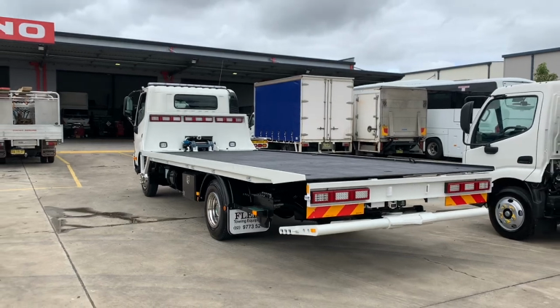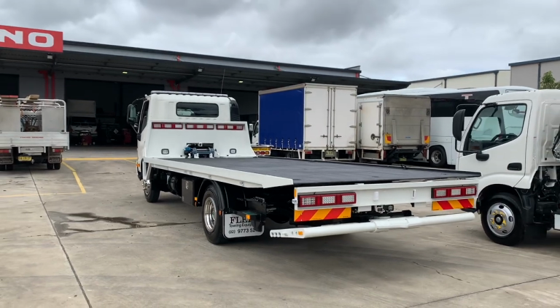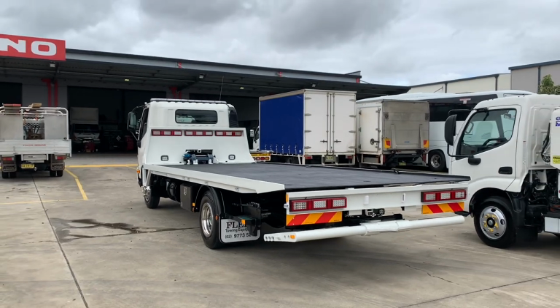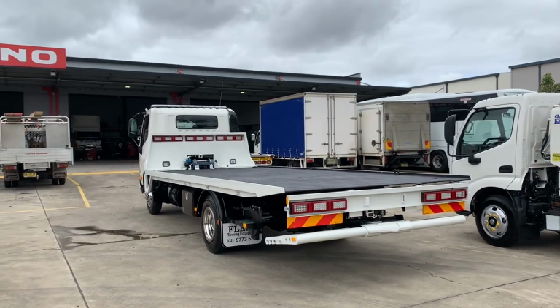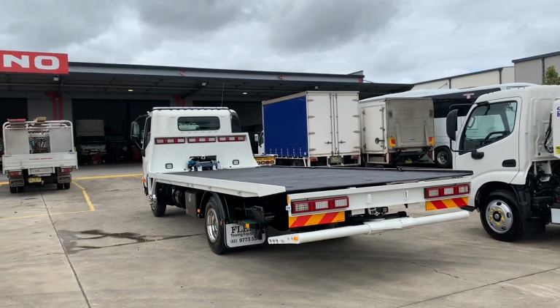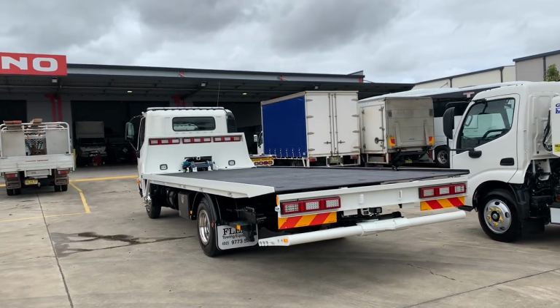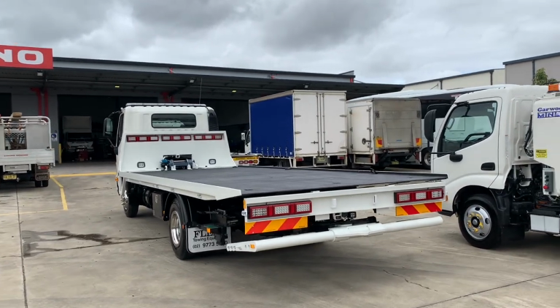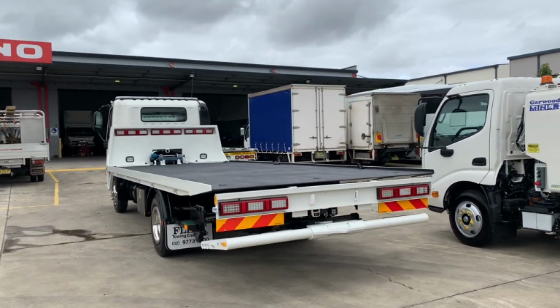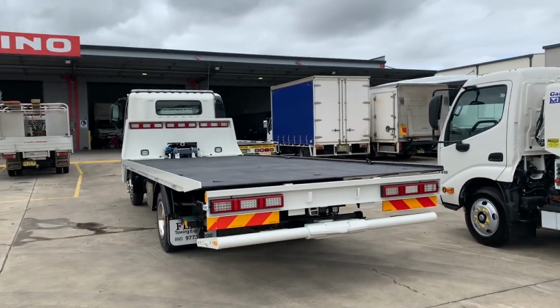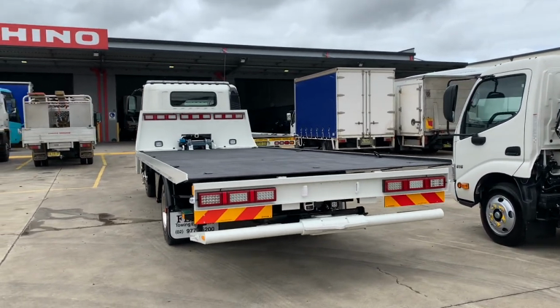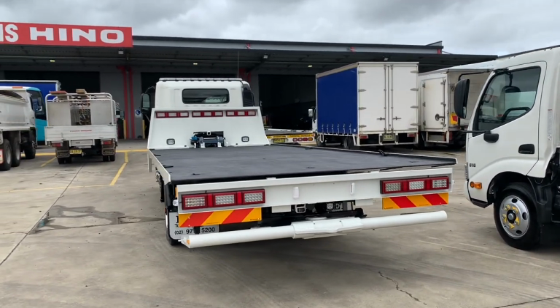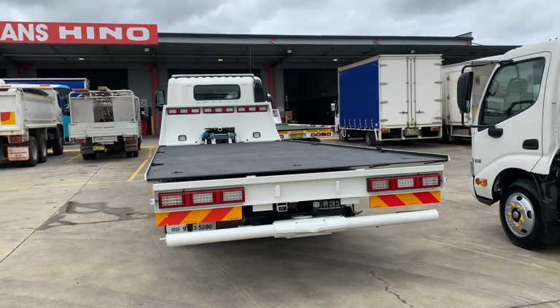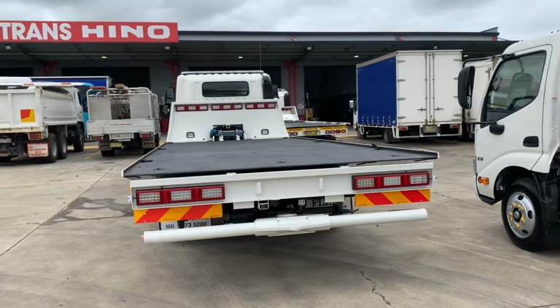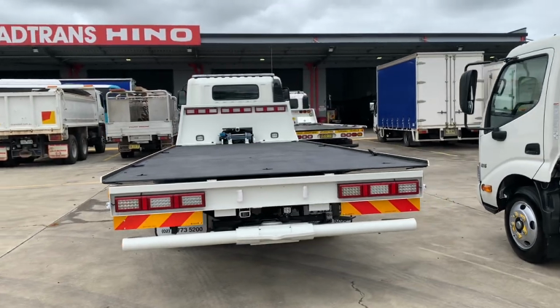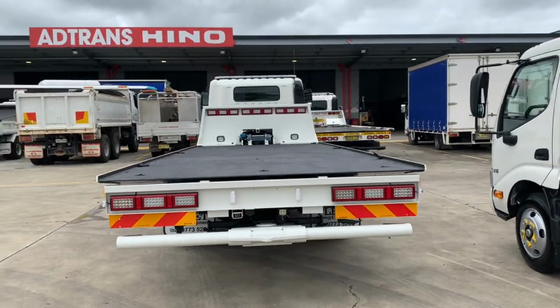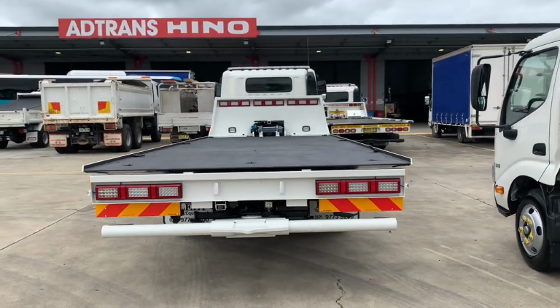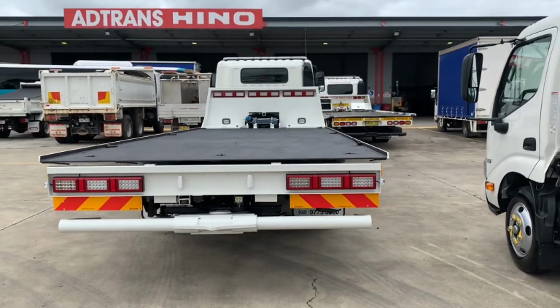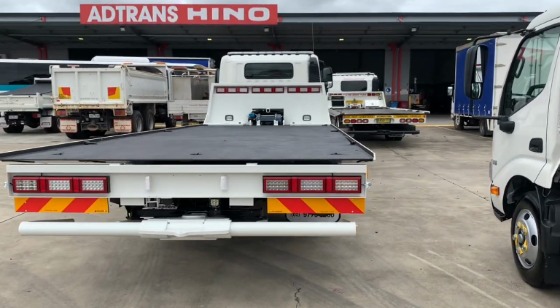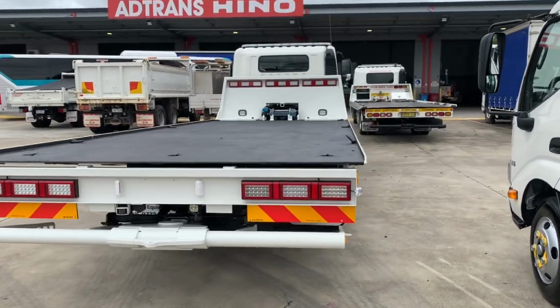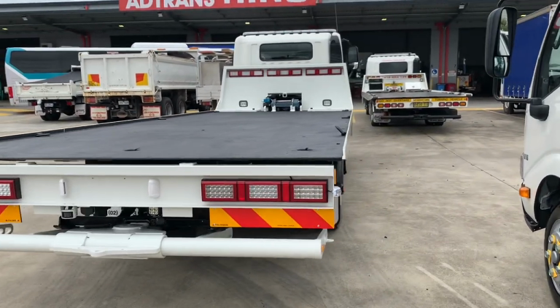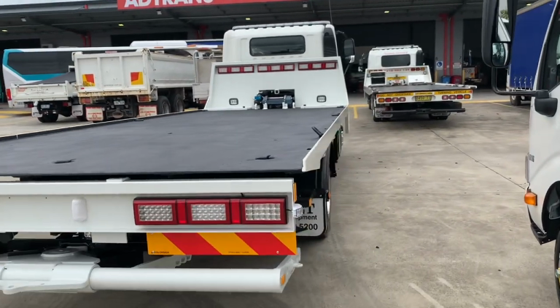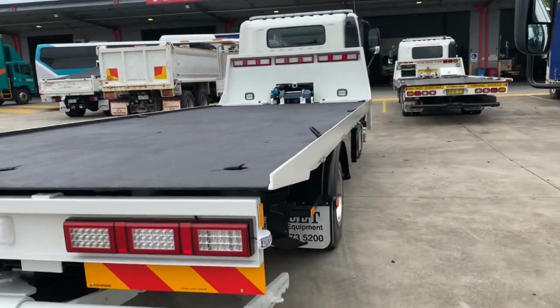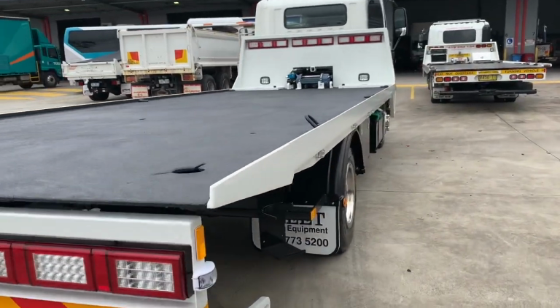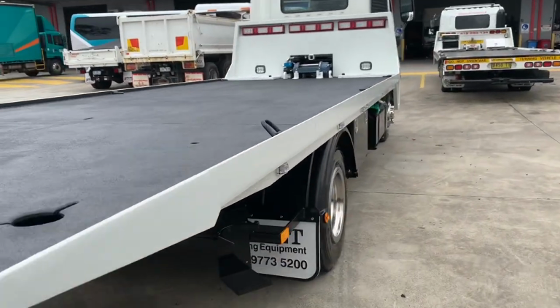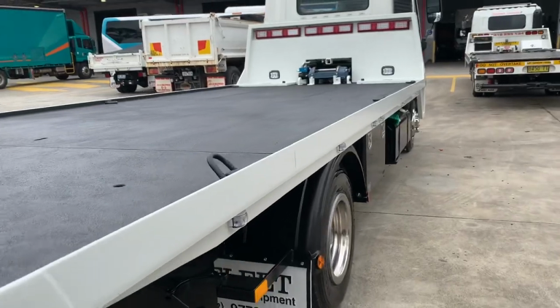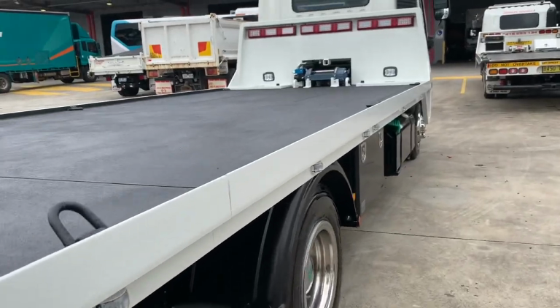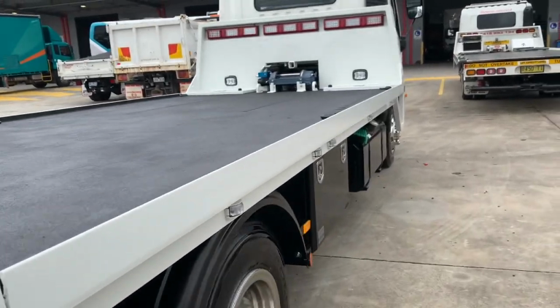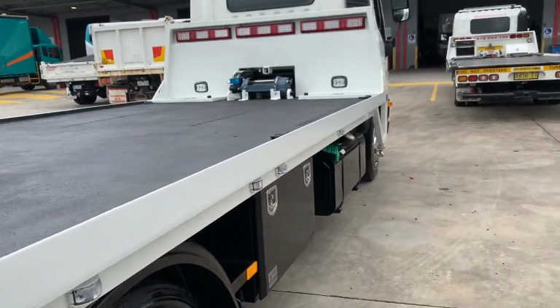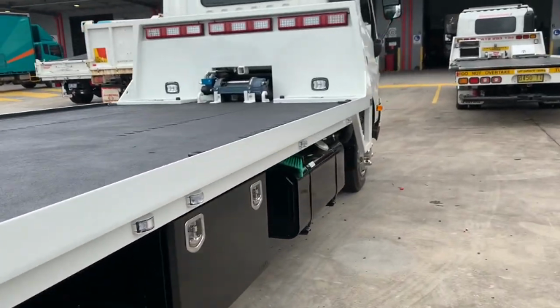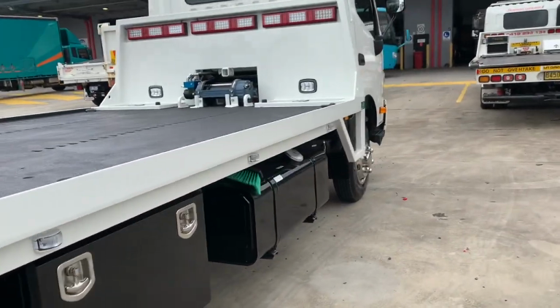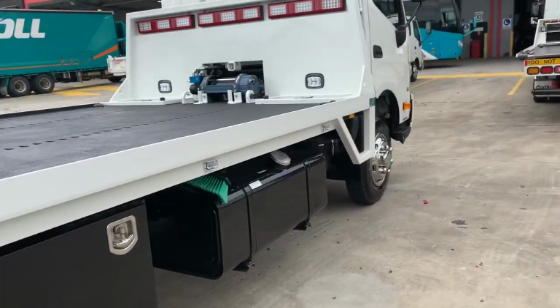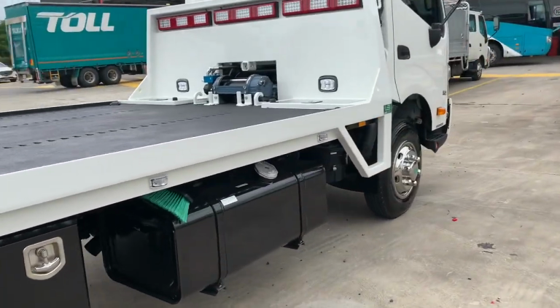The 921's got a 5 litre turbo diesel engine — plenty of grunt, great little truck for city and suburban applications. Massive diesel tank.